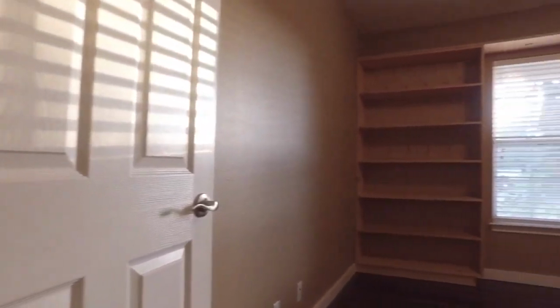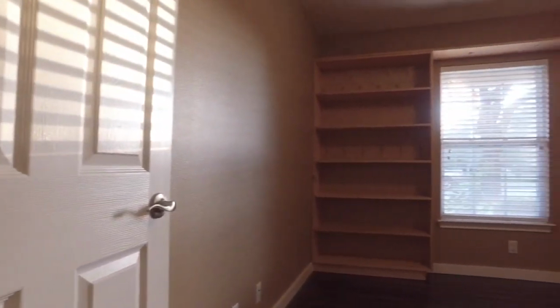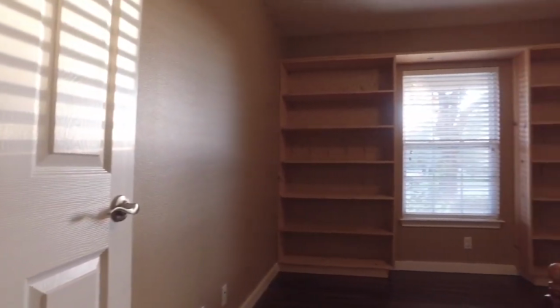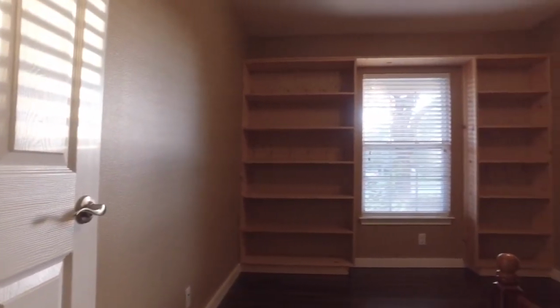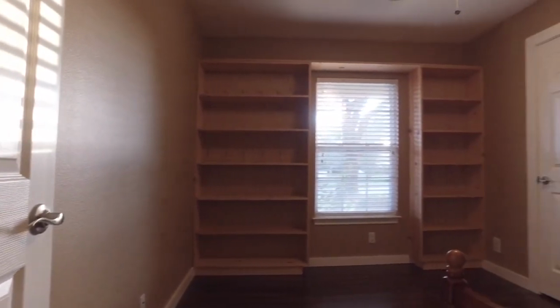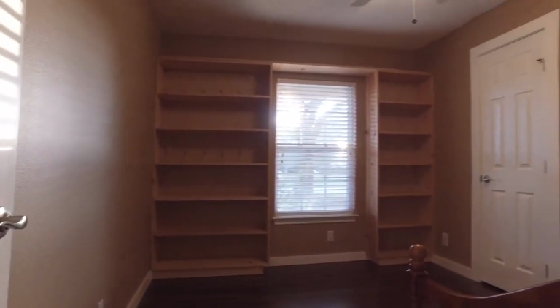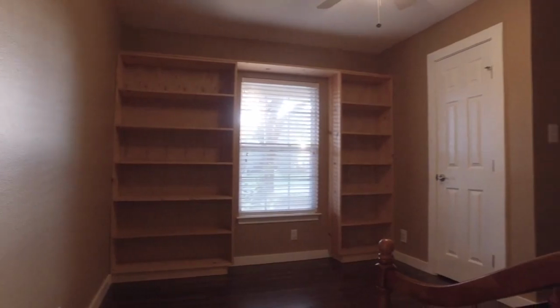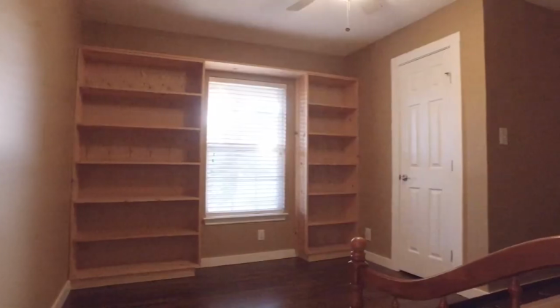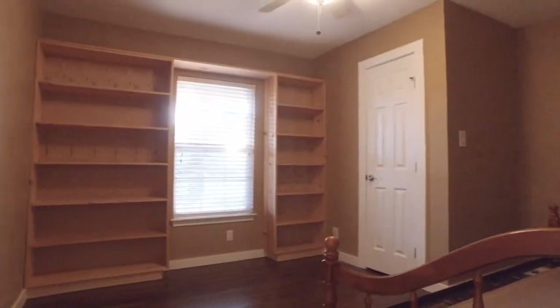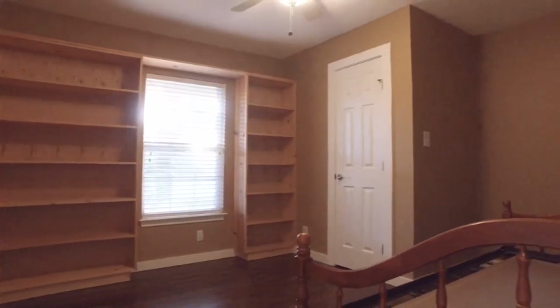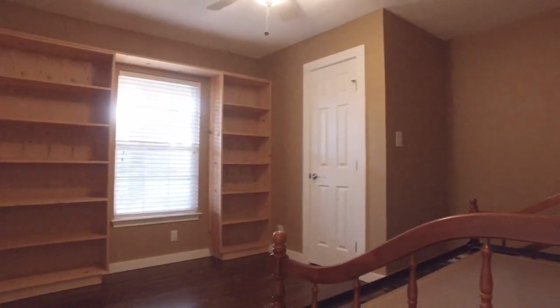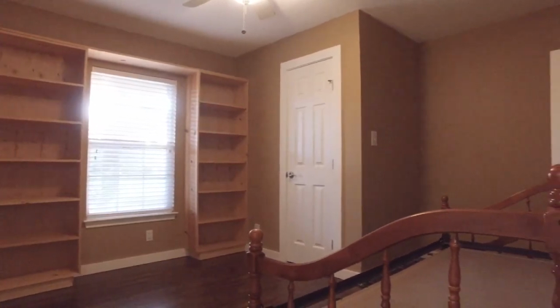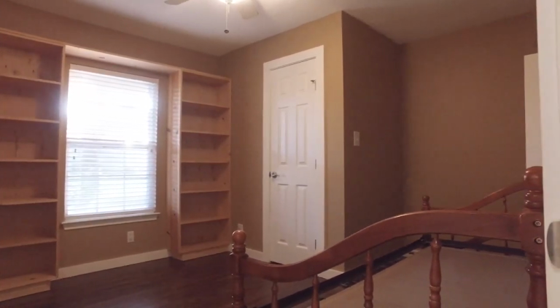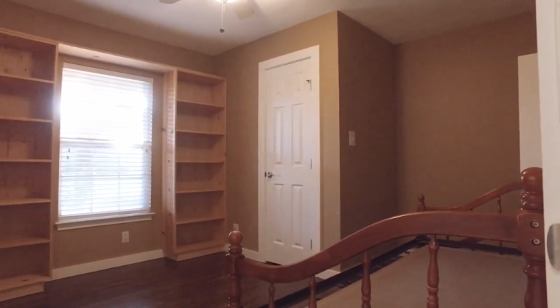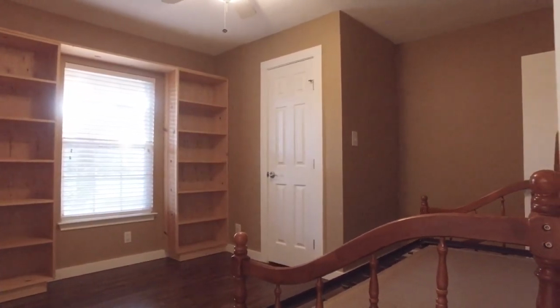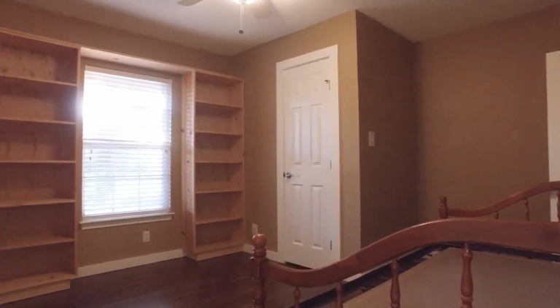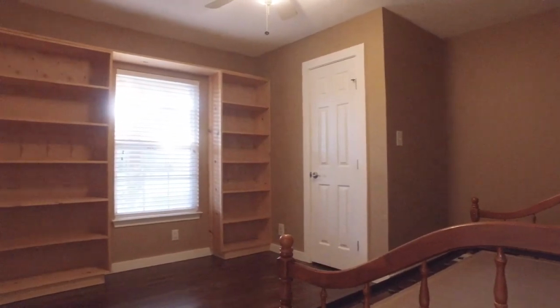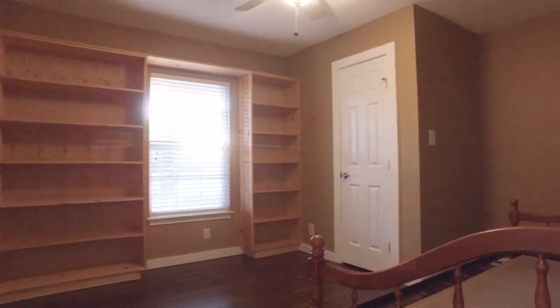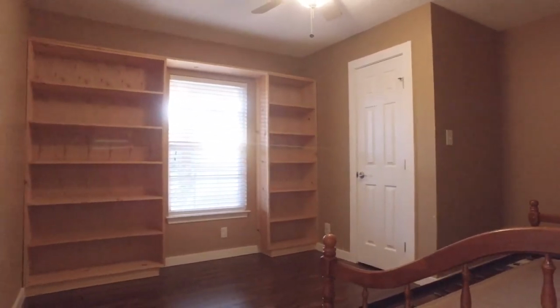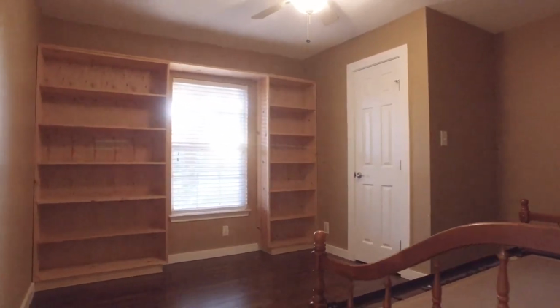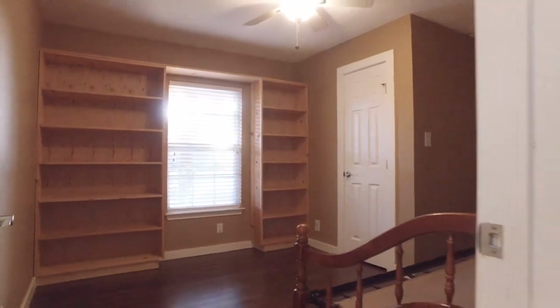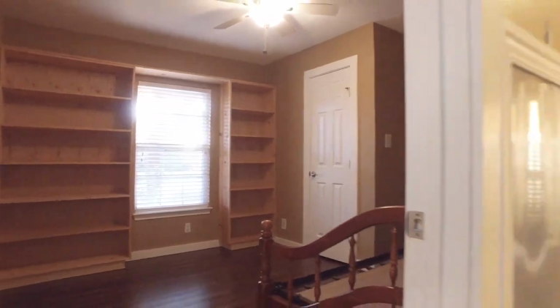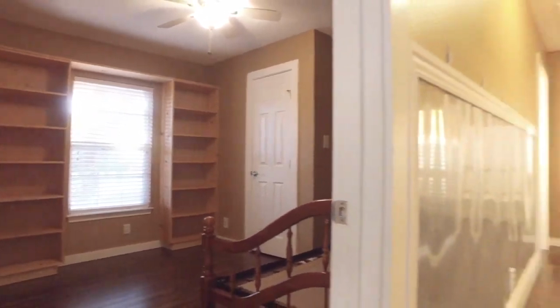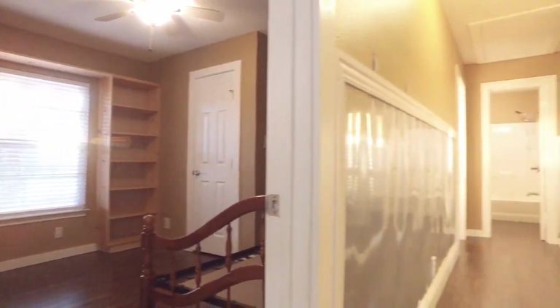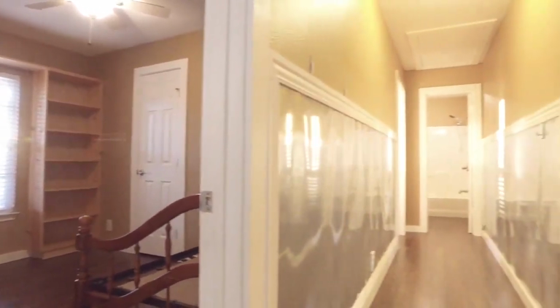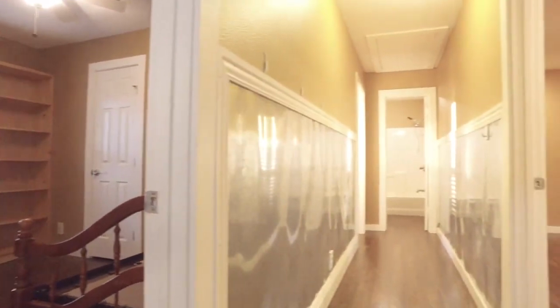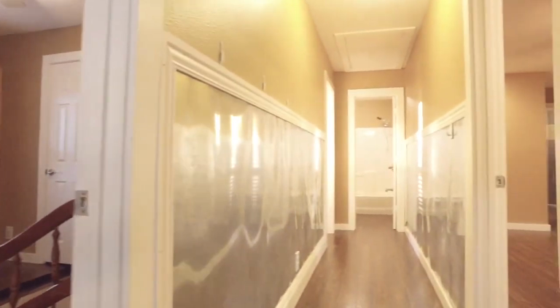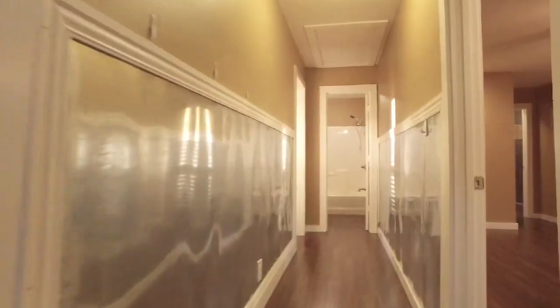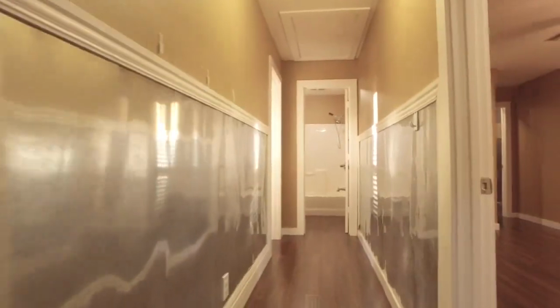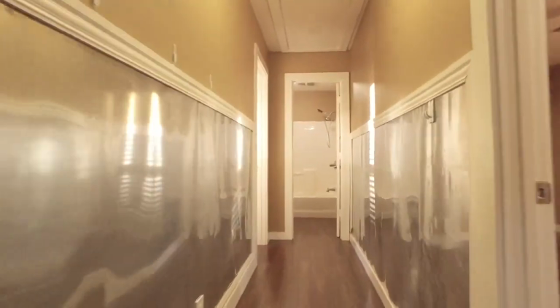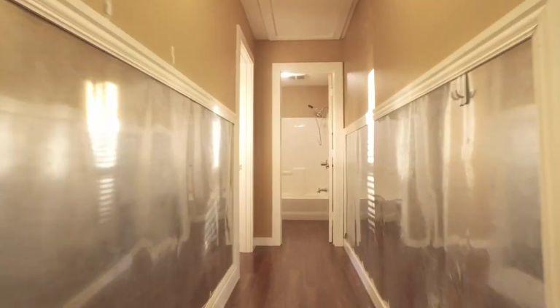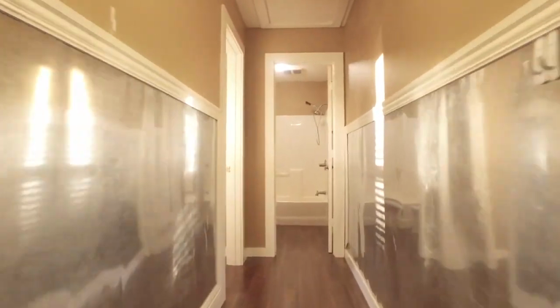Another gorgeous bedroom with built-in shelving and a nice big closet. There's lots of natural light and beautiful features.